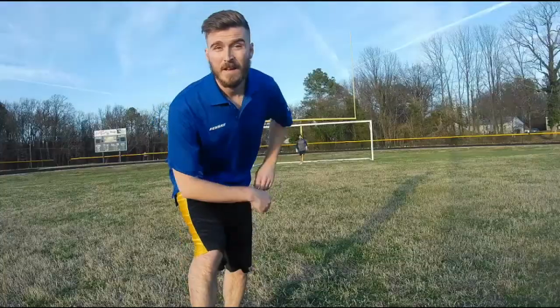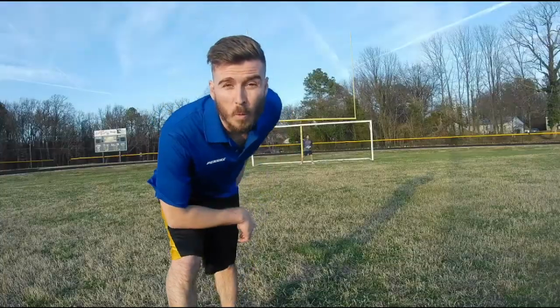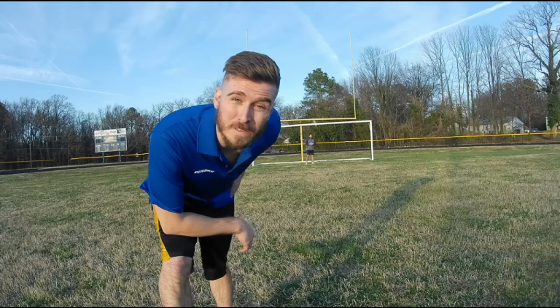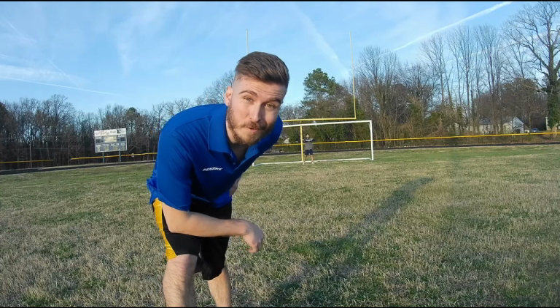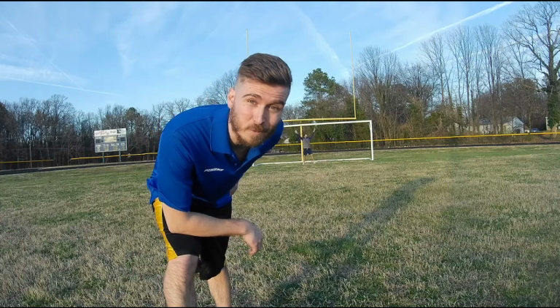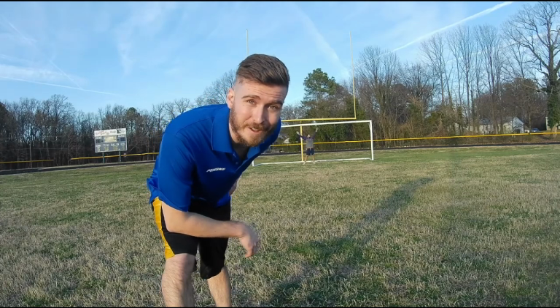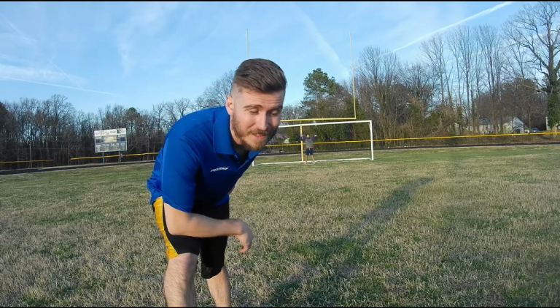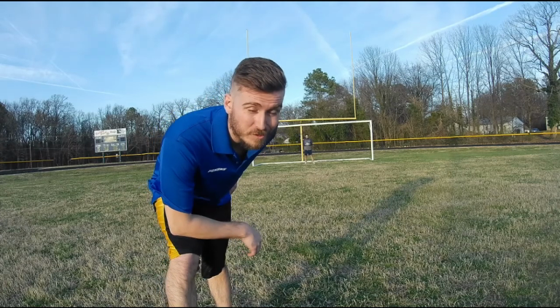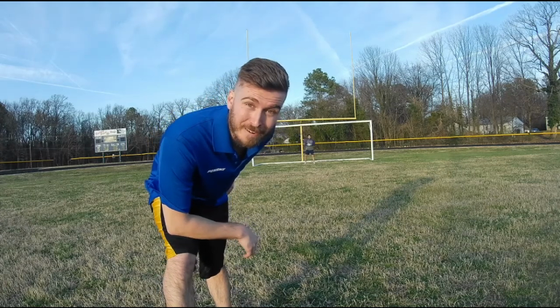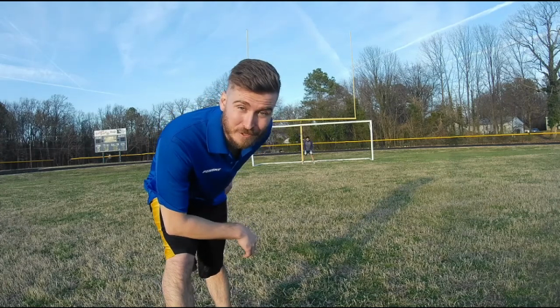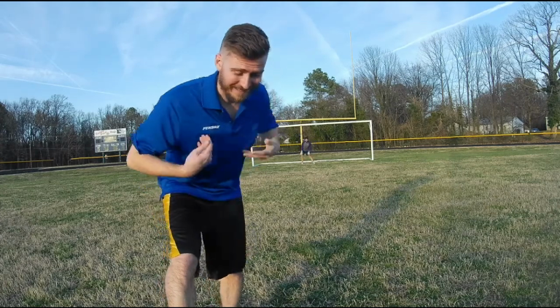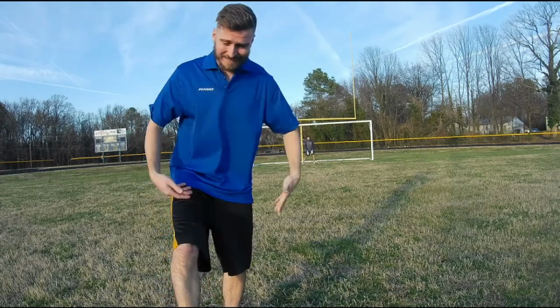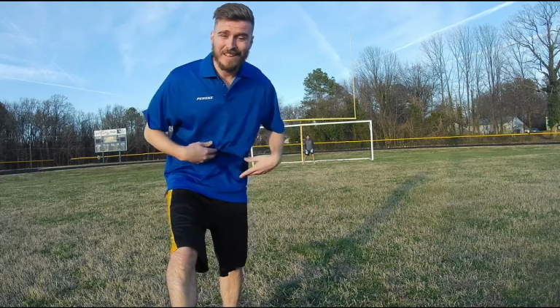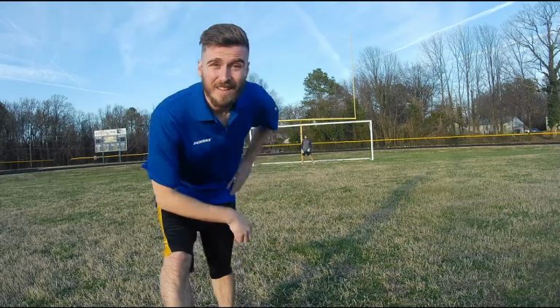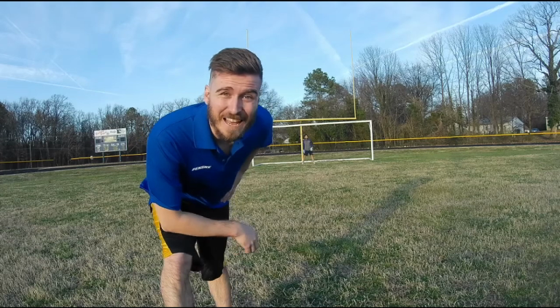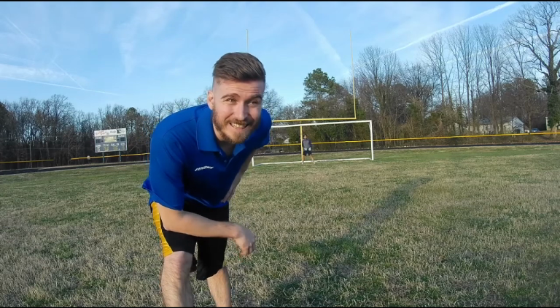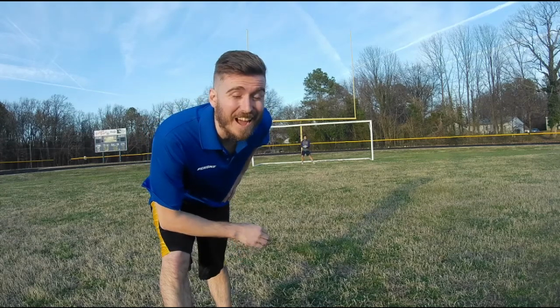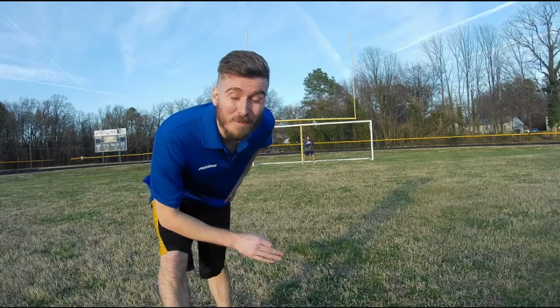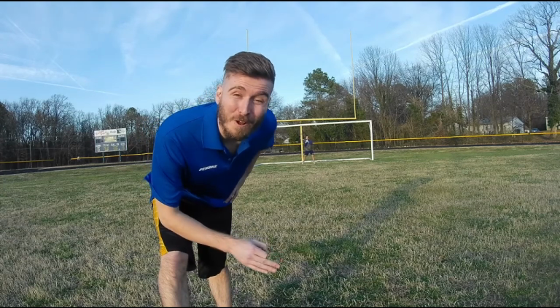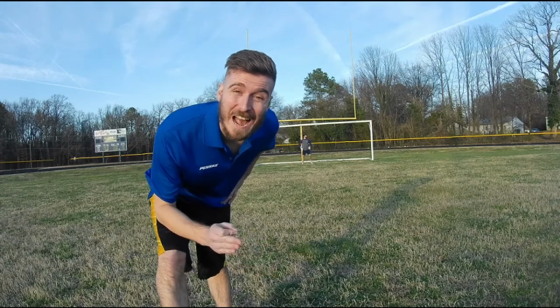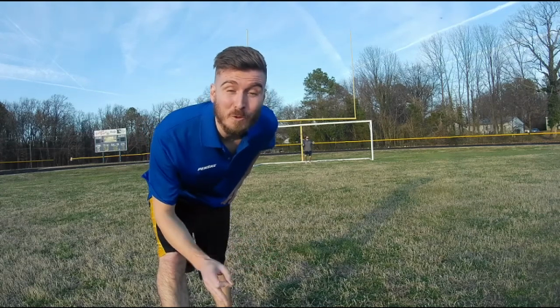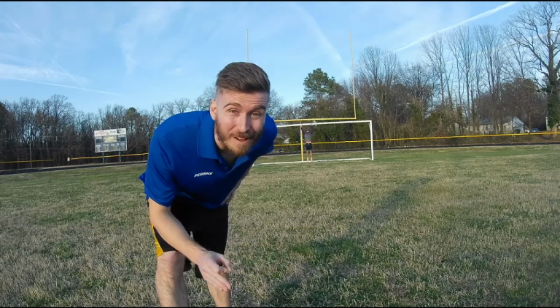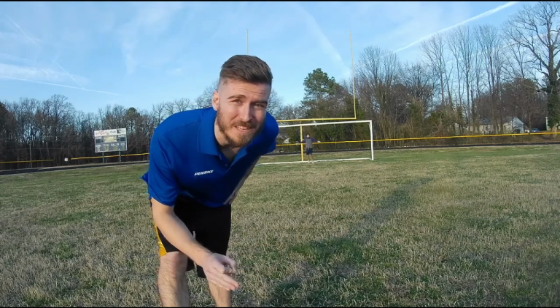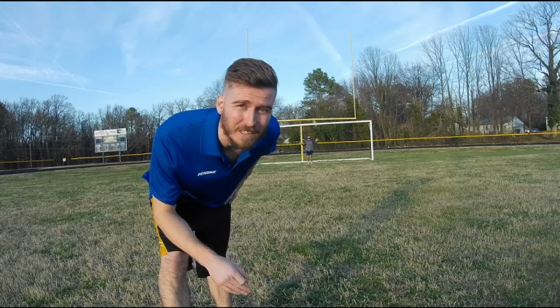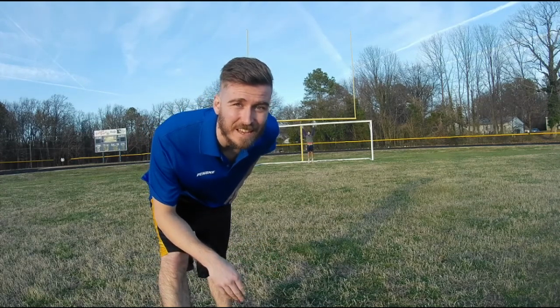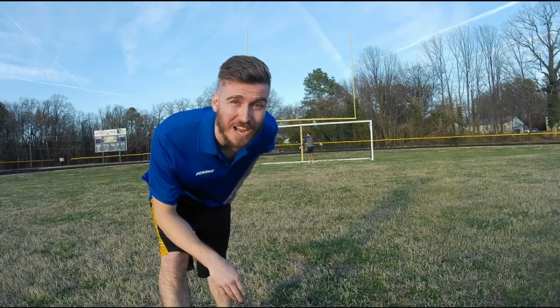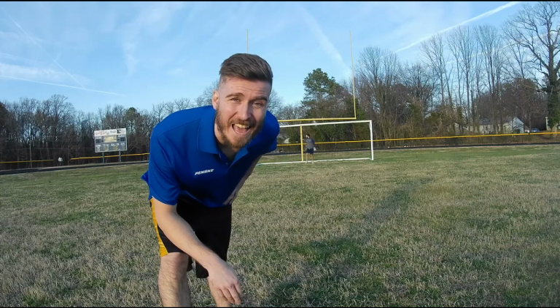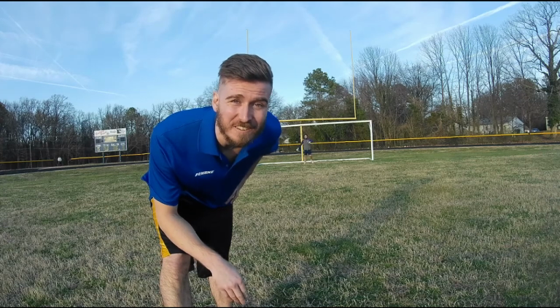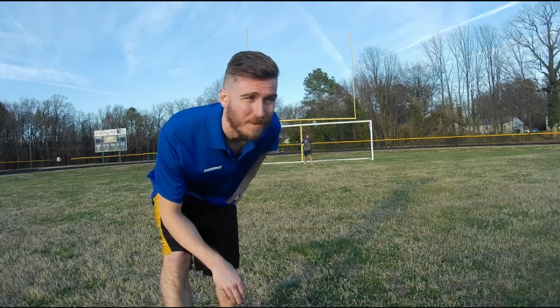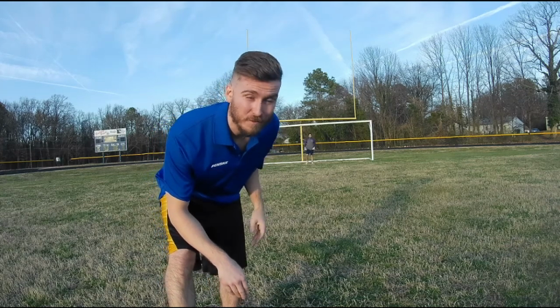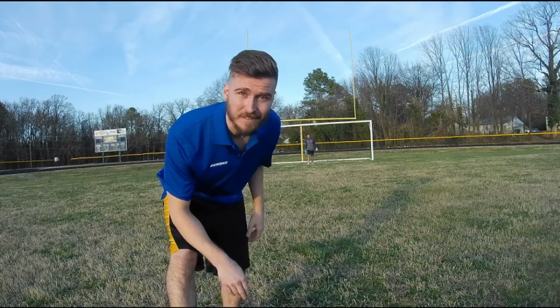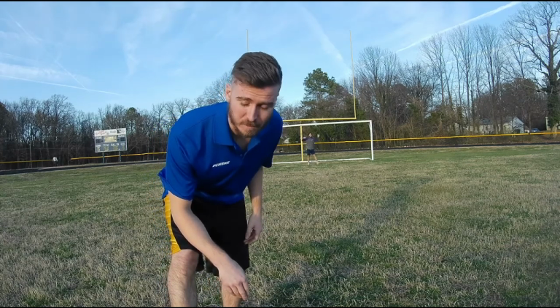A little word of wisdom for you kids watching at home: you step out on the pitch looking like this, legend has it that not only will you look like an absolute clown, but the keeper is going to save your shot every single time. For instance, observe.